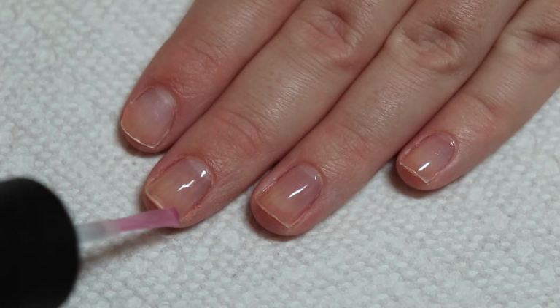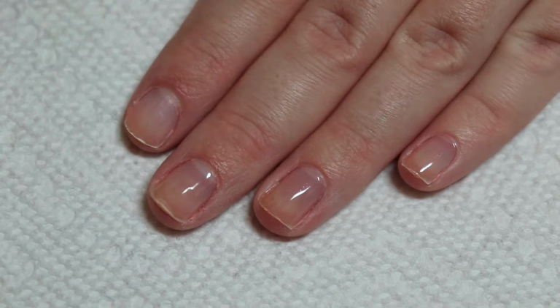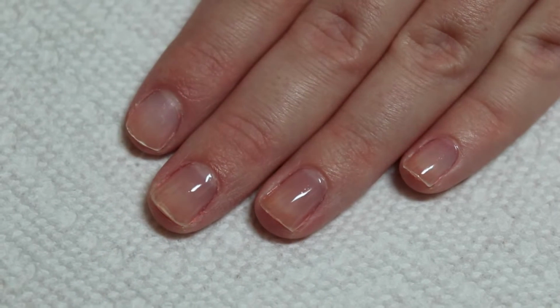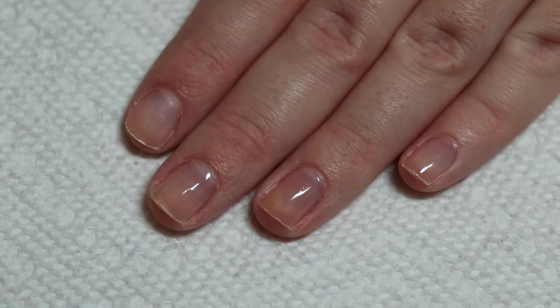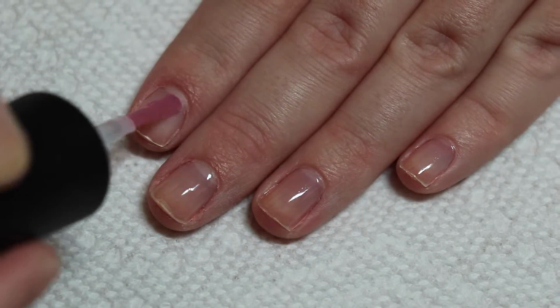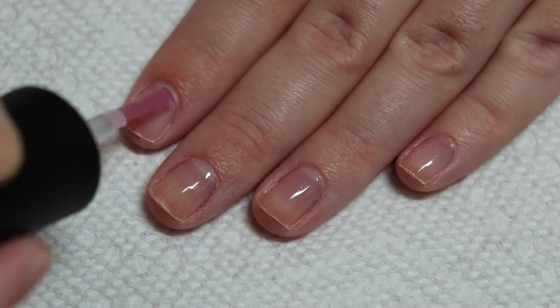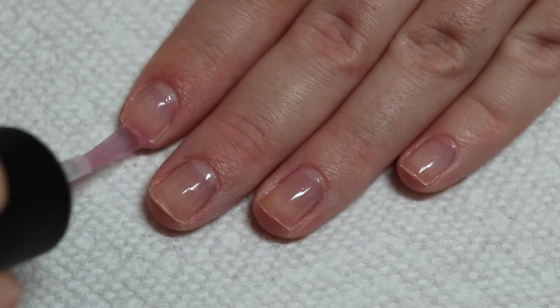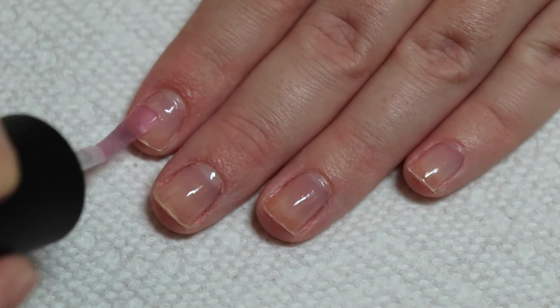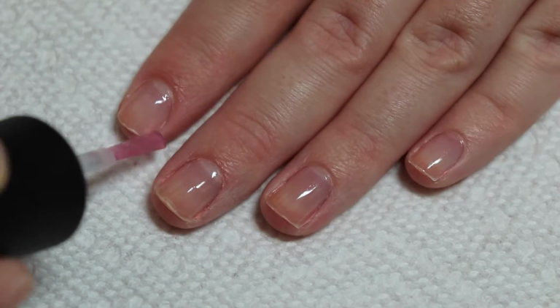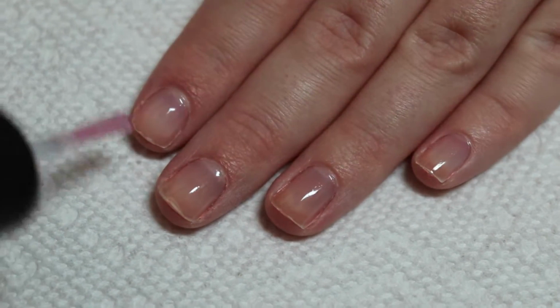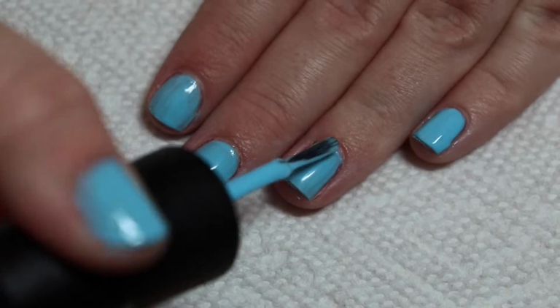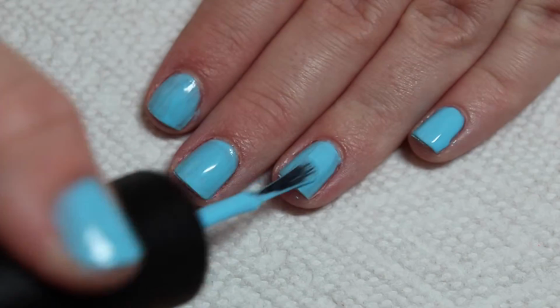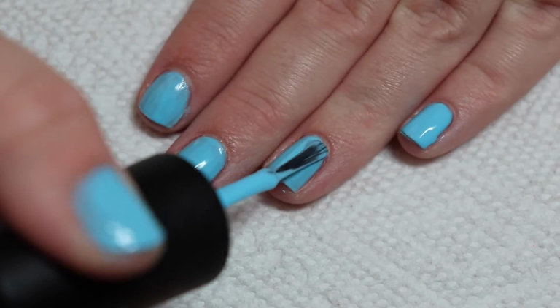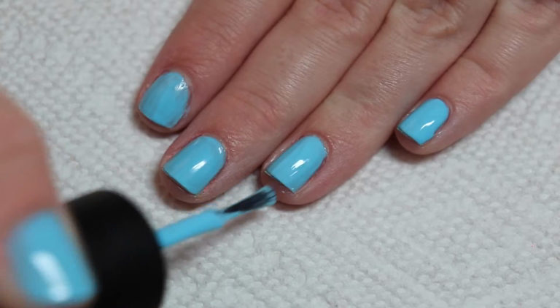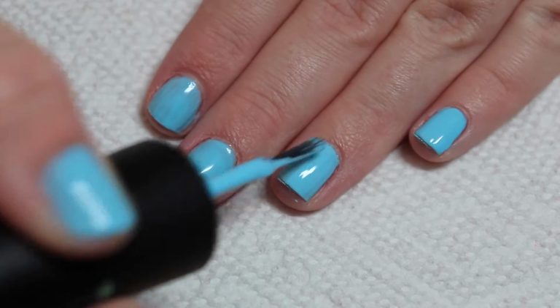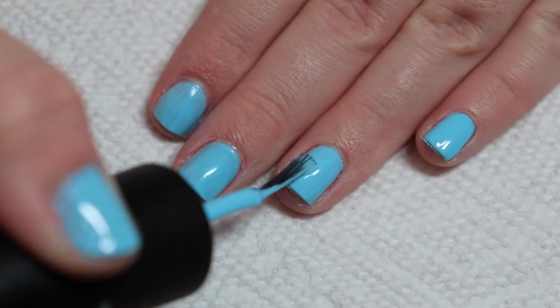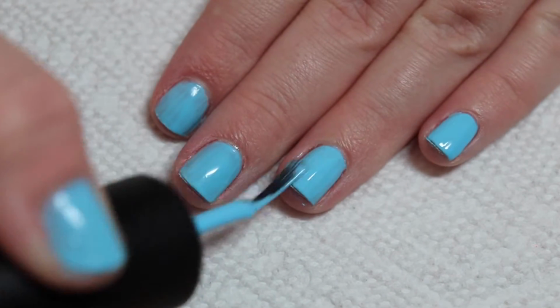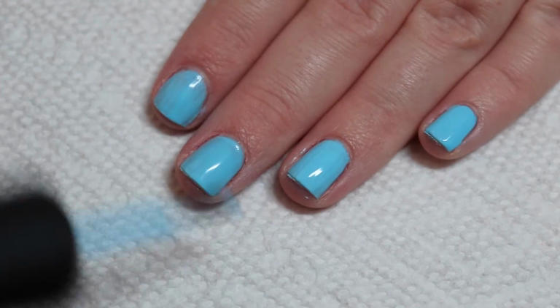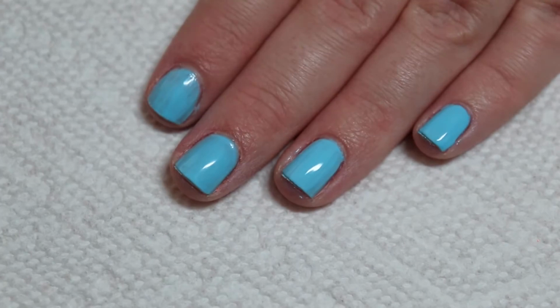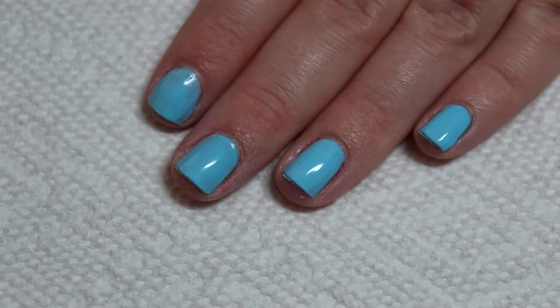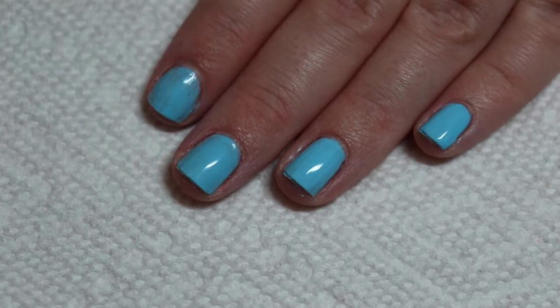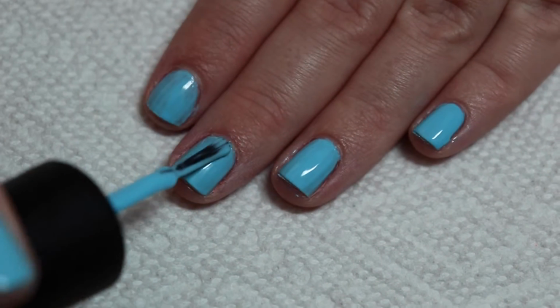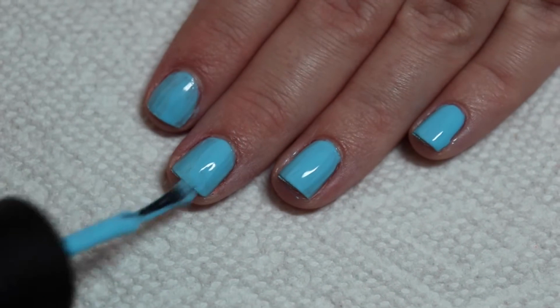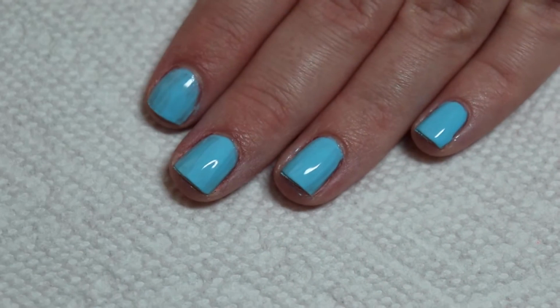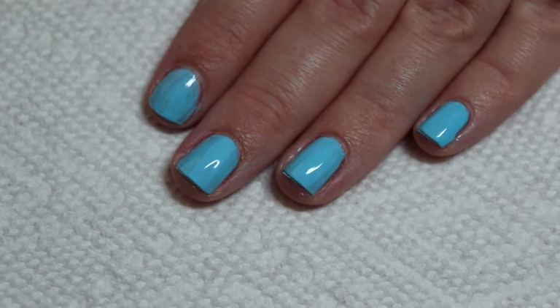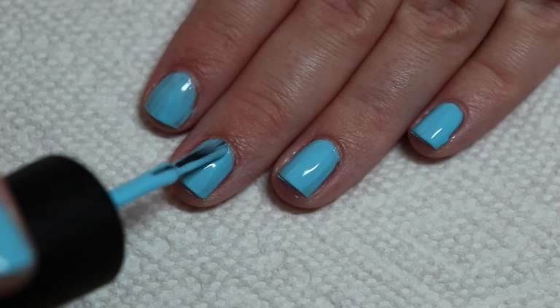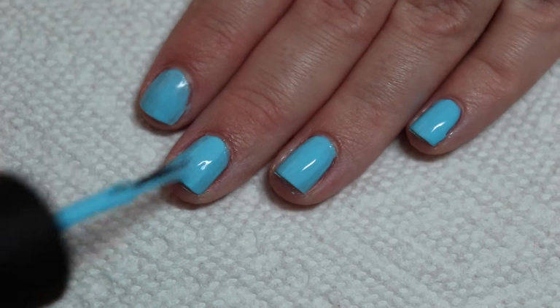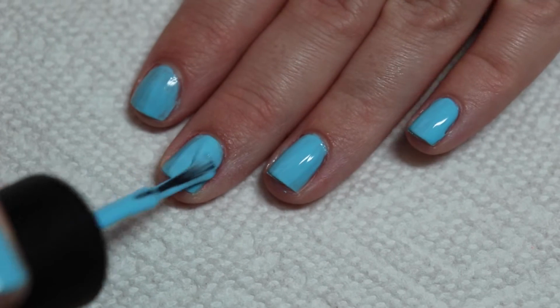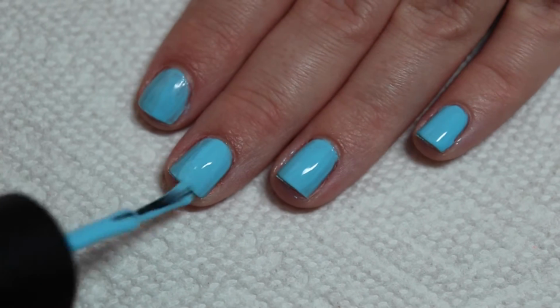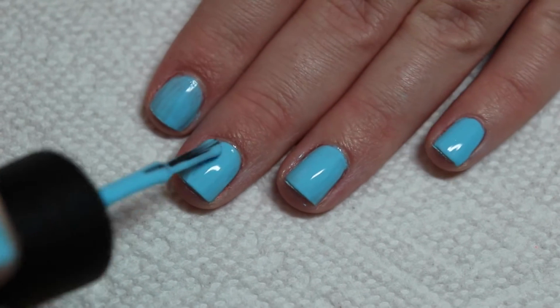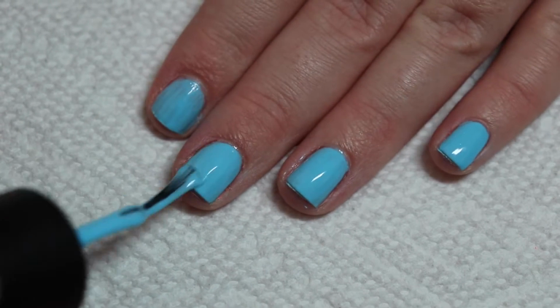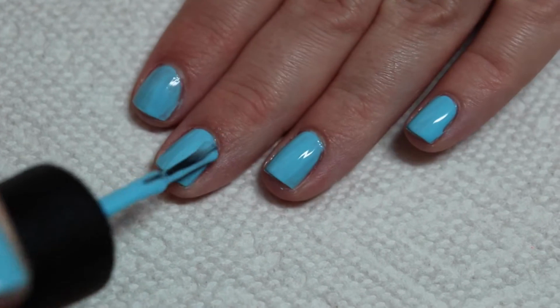Start off with a base coat. Apply two to three coats of a light blue base color — I am applying three coats. All of the polishes that I am using will be listed in the description box below.